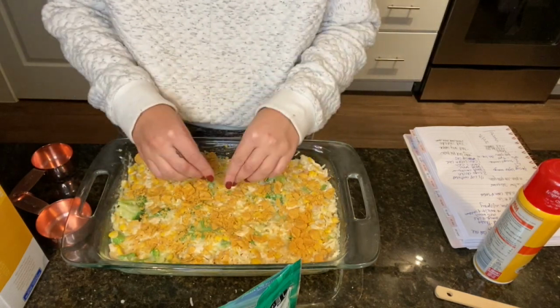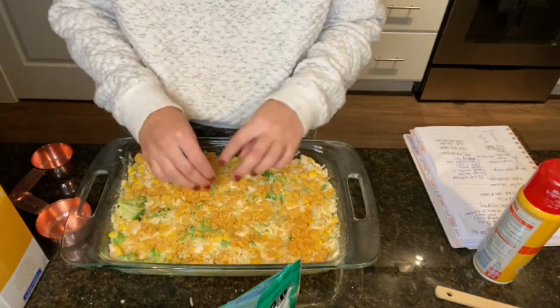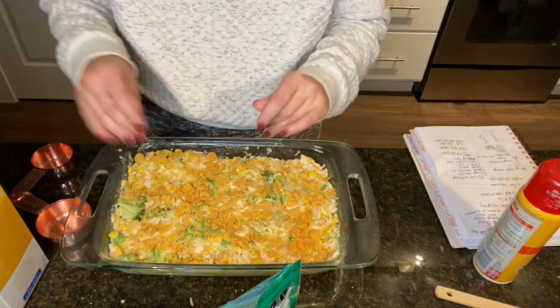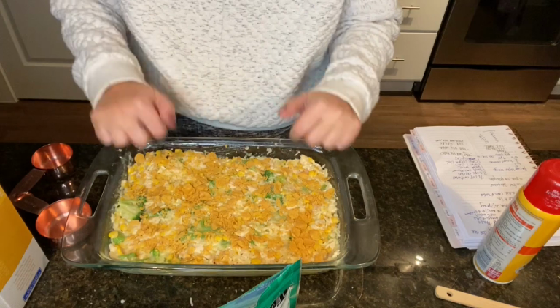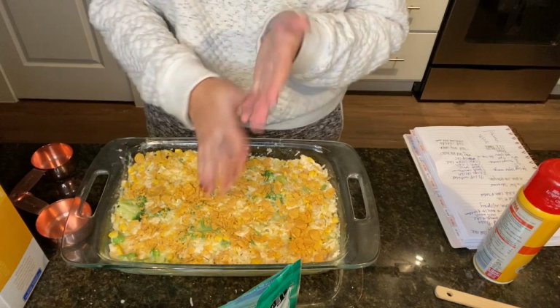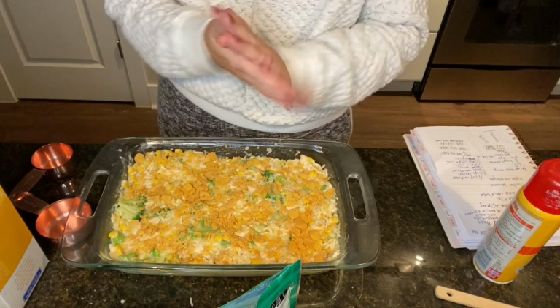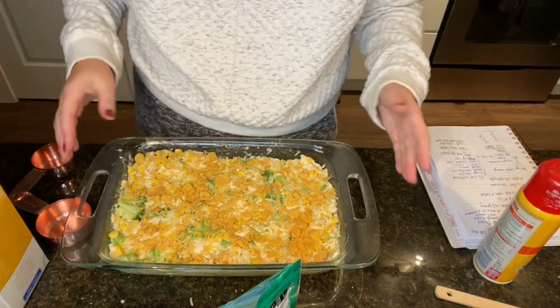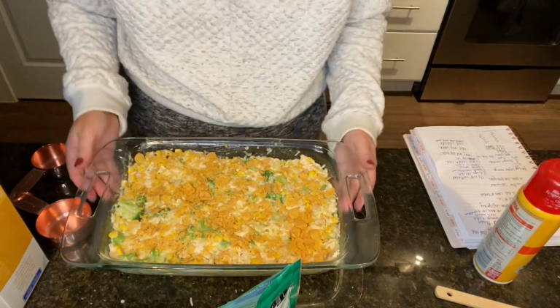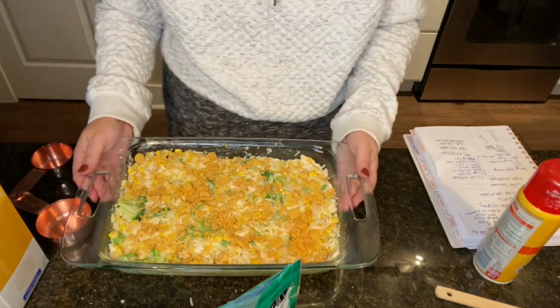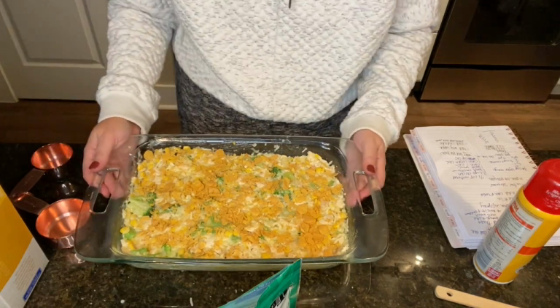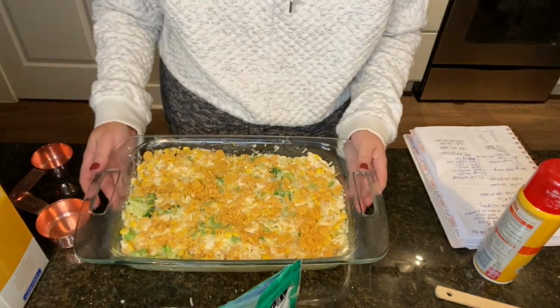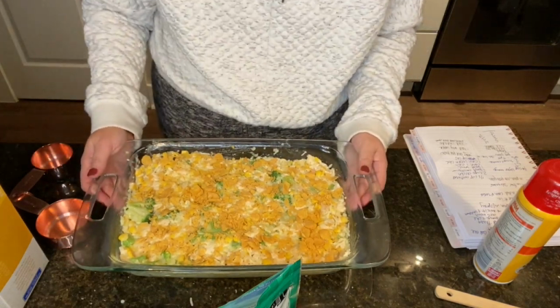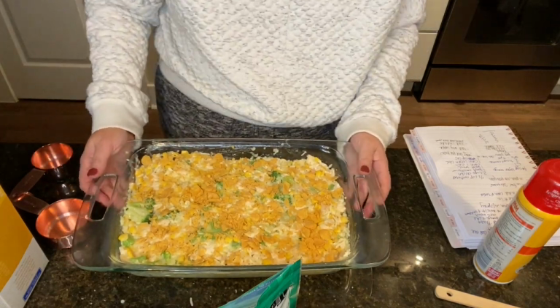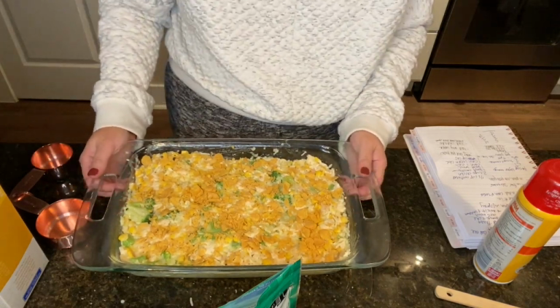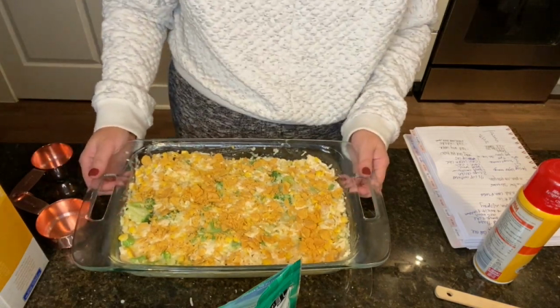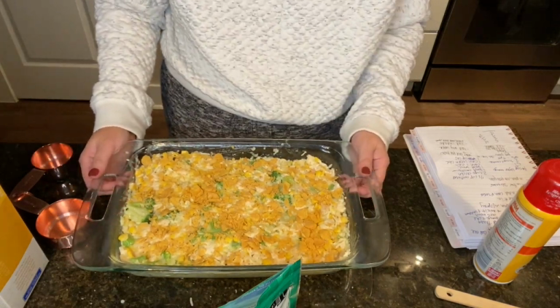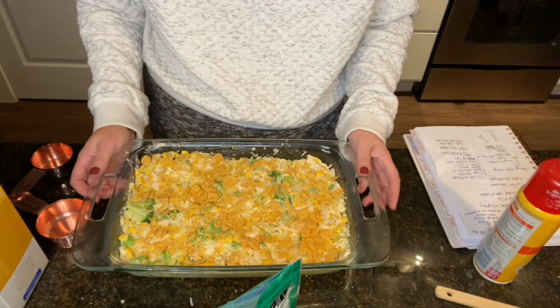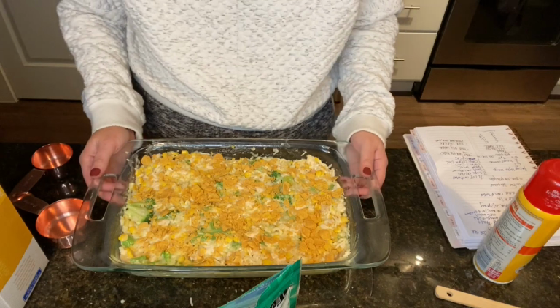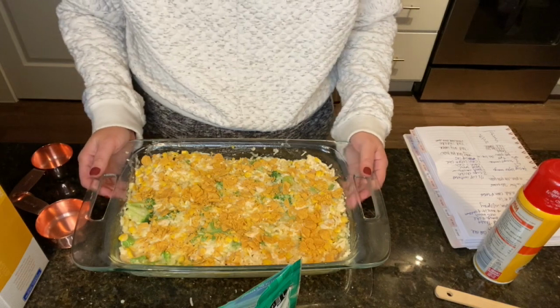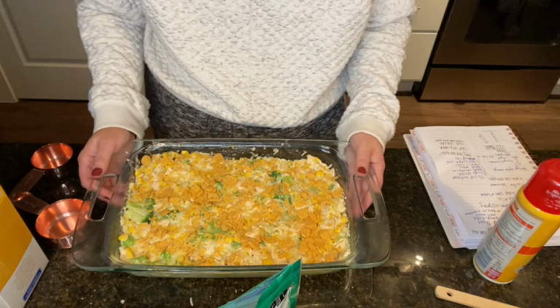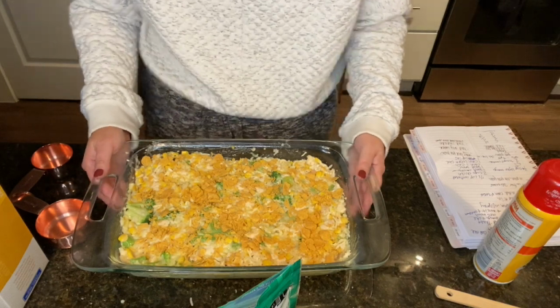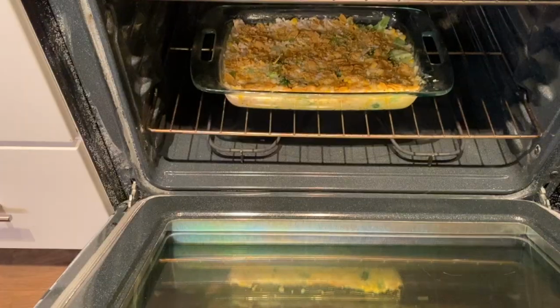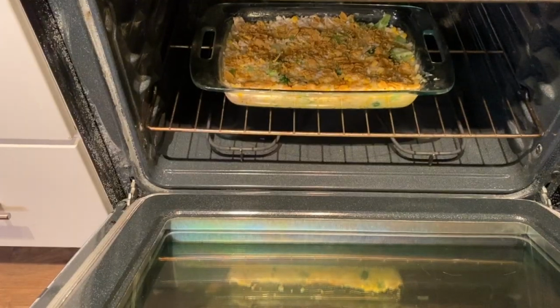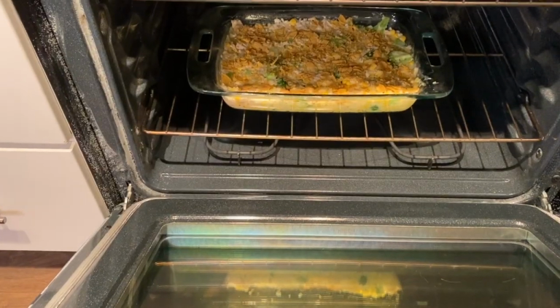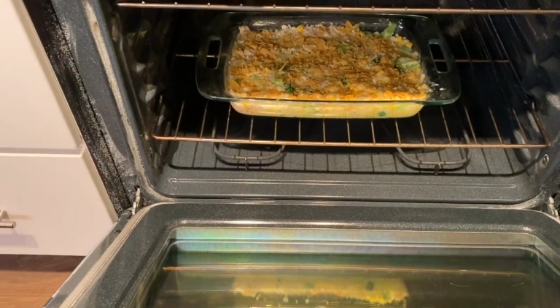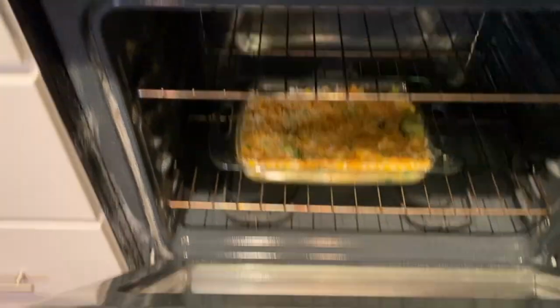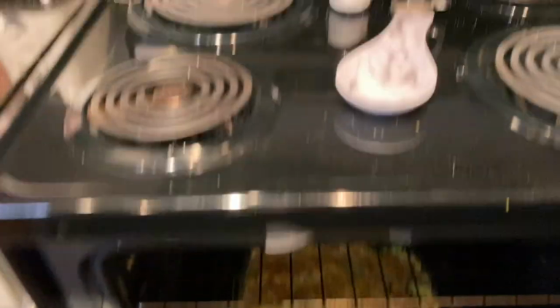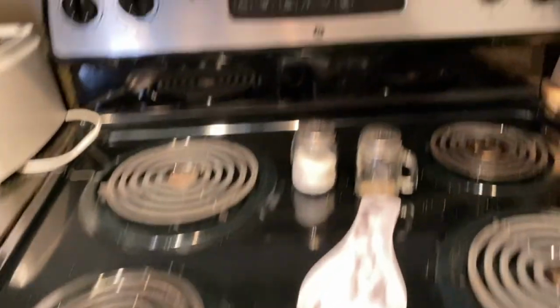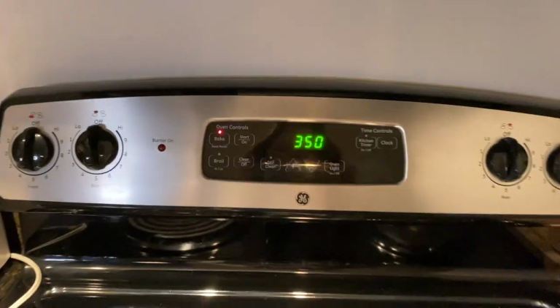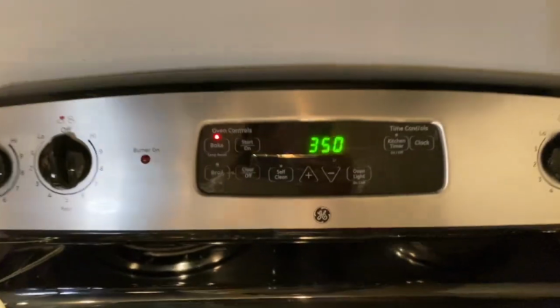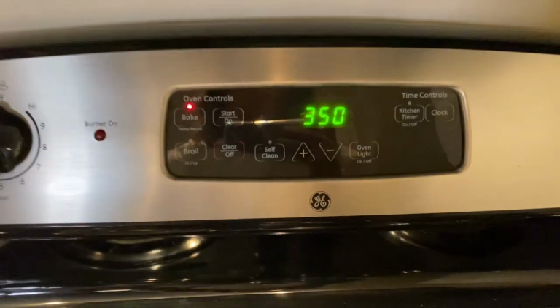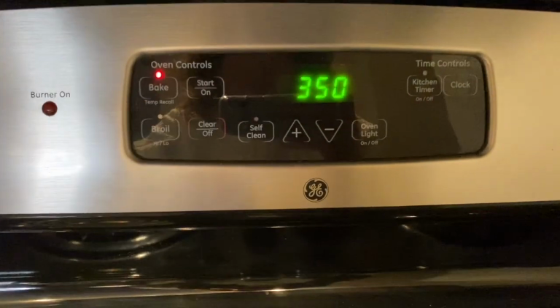Then you put this in the oven for 30 minutes at 350 degrees. I put it in and we're doing 30 minutes.